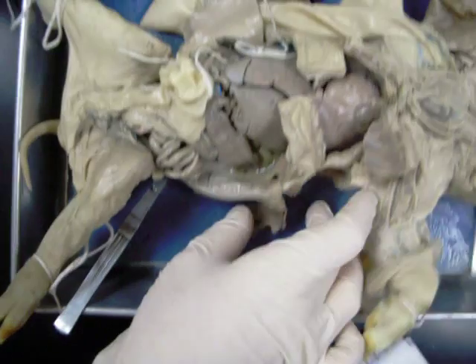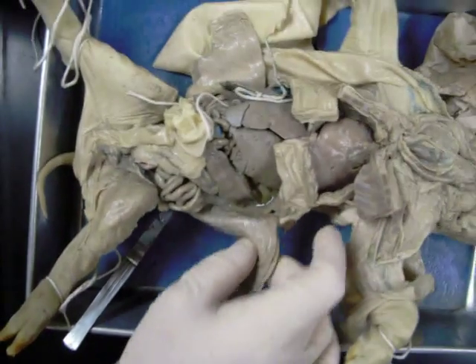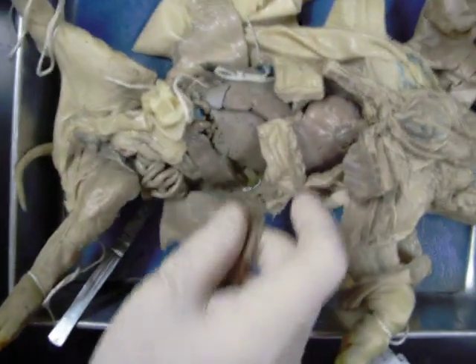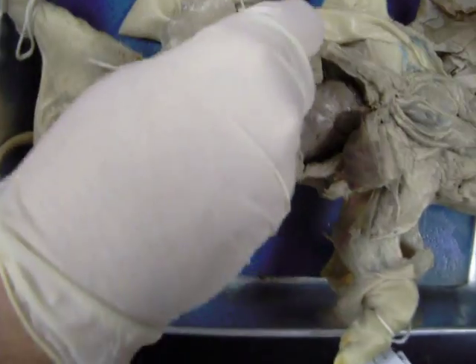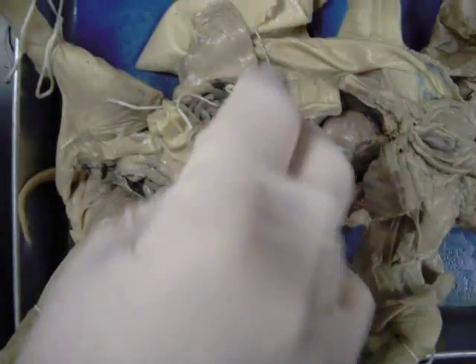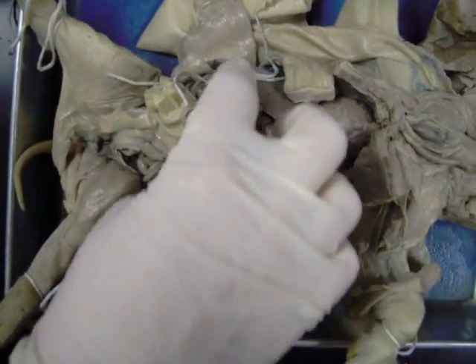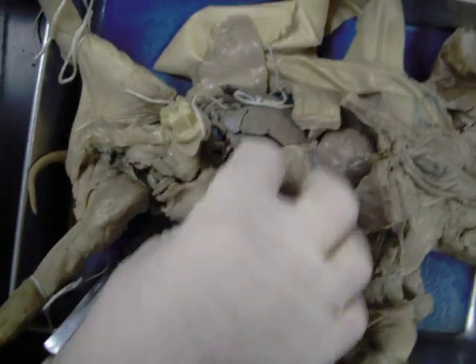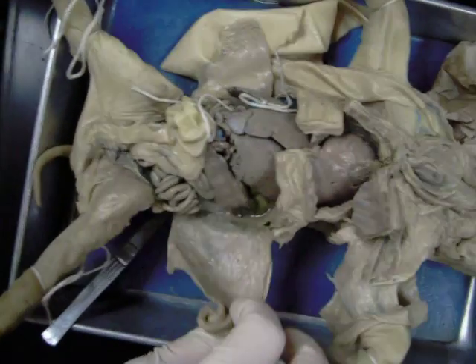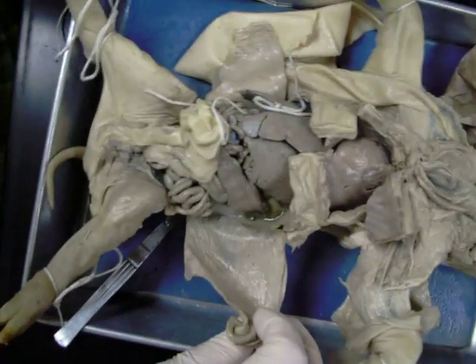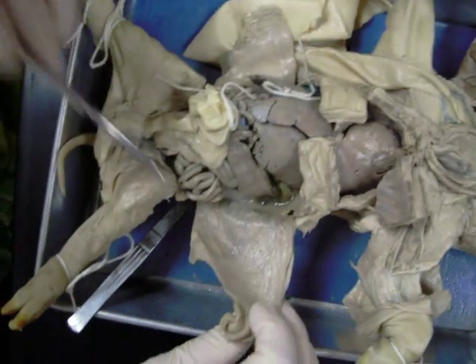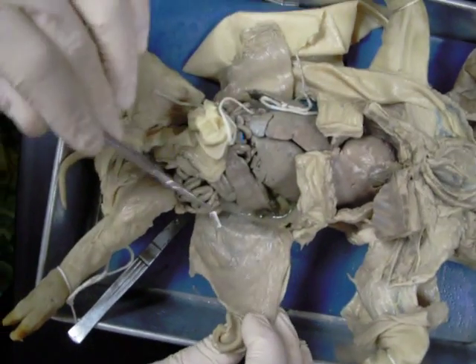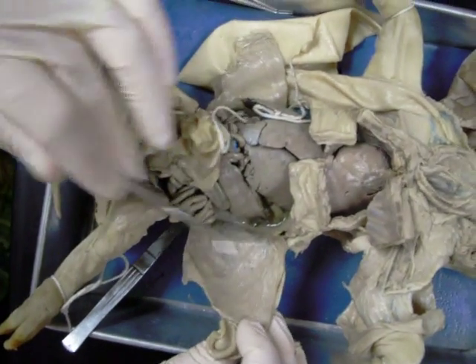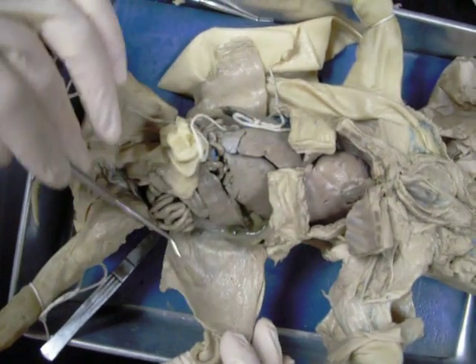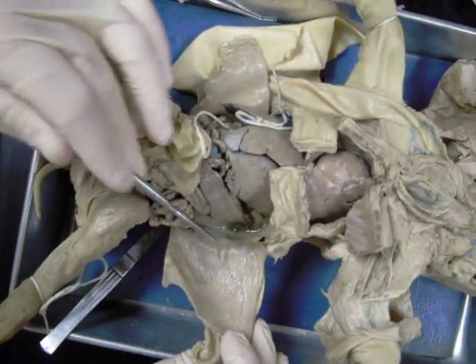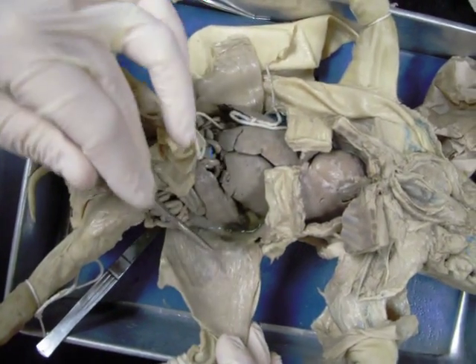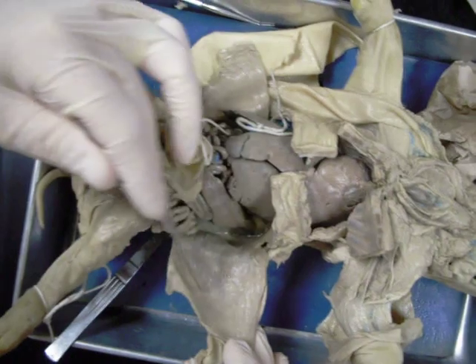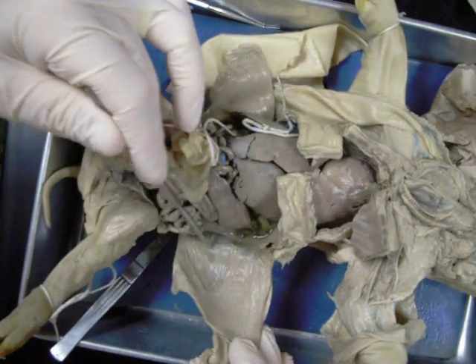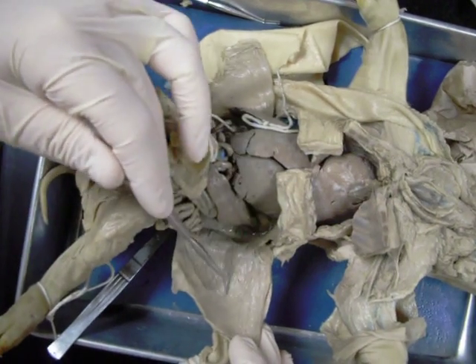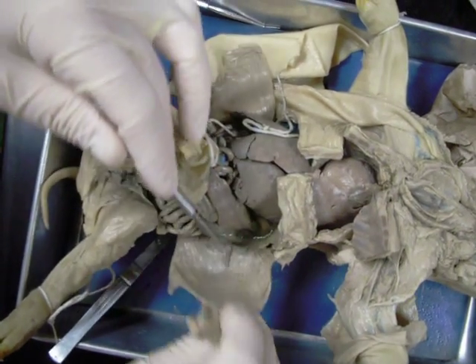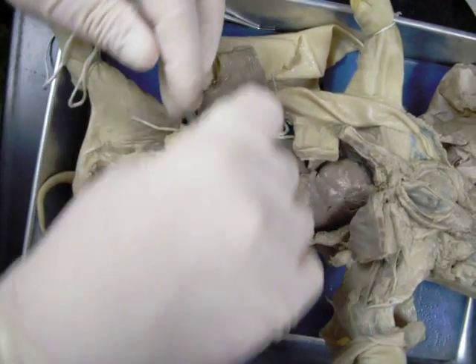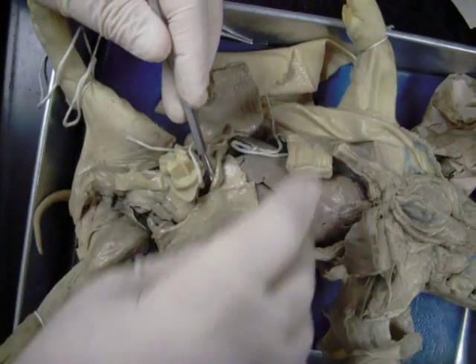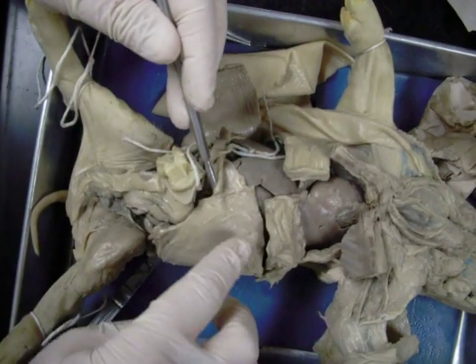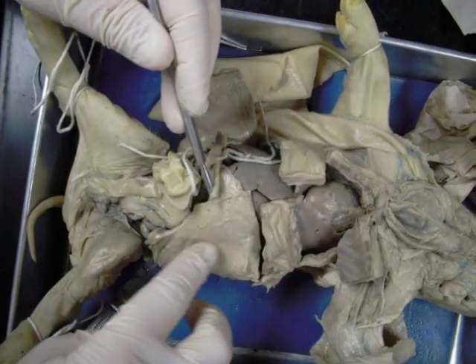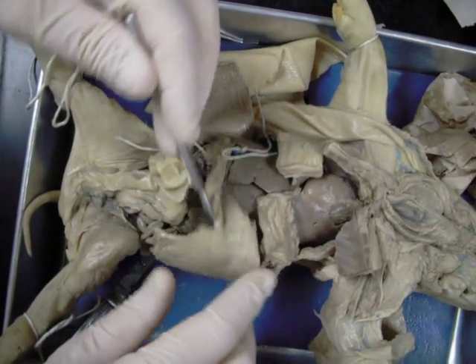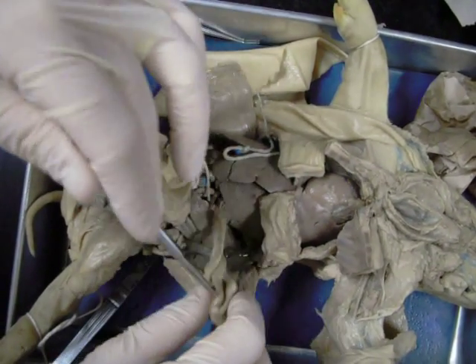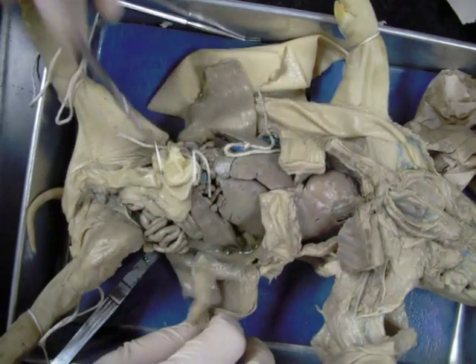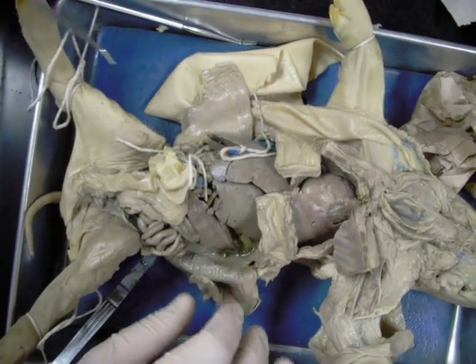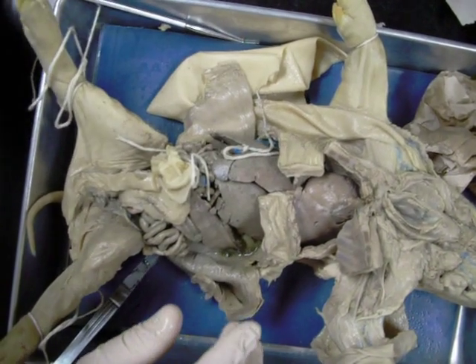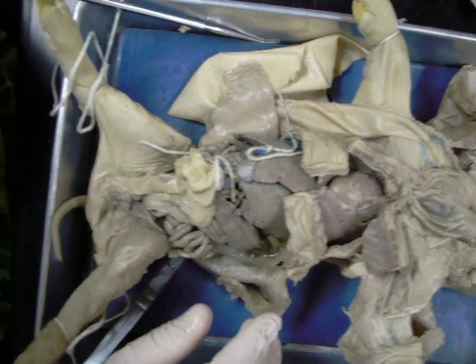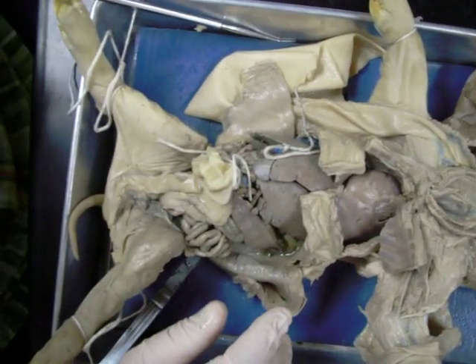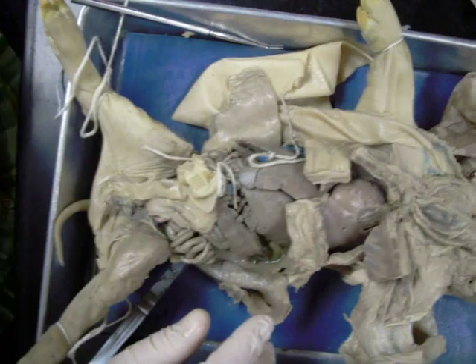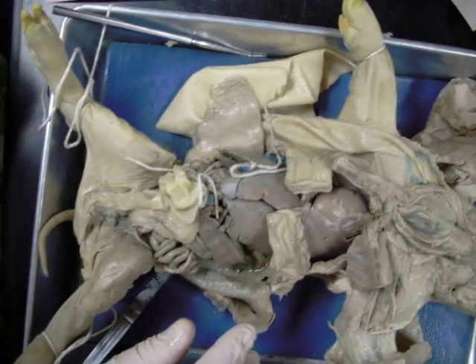Here we have the body wall that's been cut through. The body wall includes a few different layers. Here's the parietal peritoneum. We also have a muscle layer on the outside — that's the external oblique, among other things.